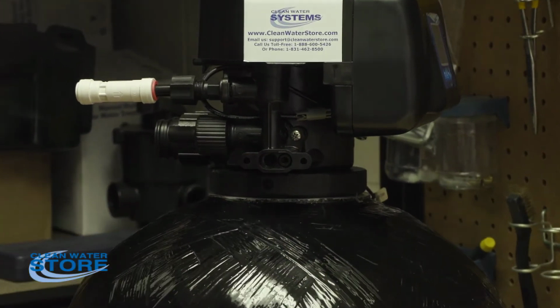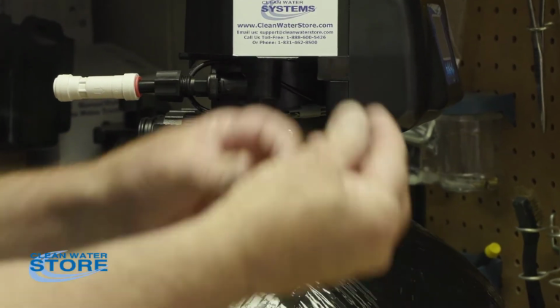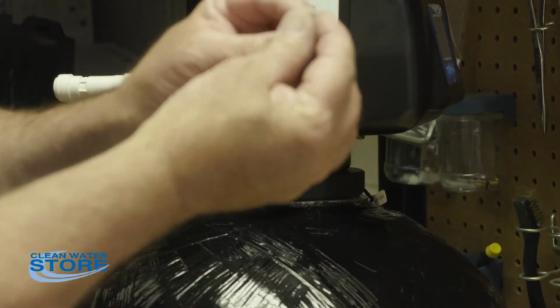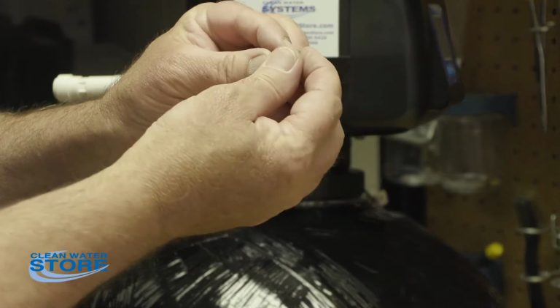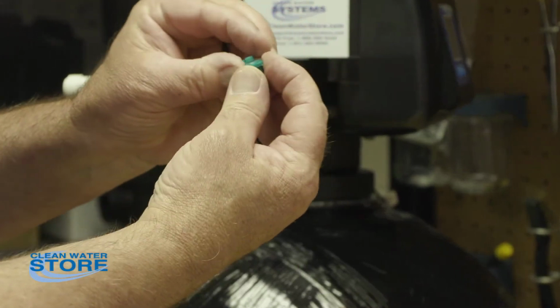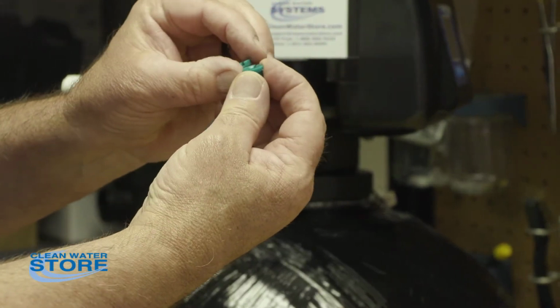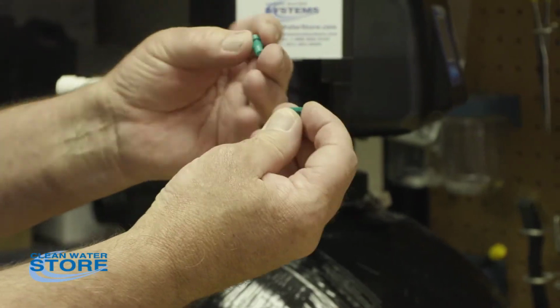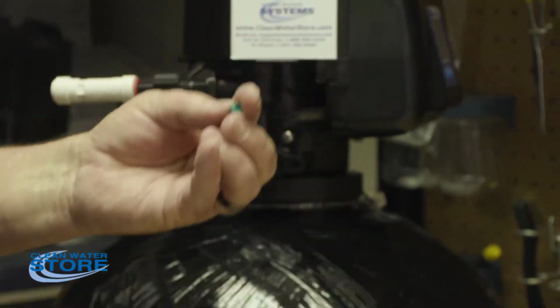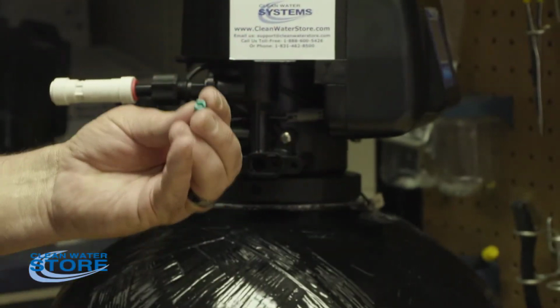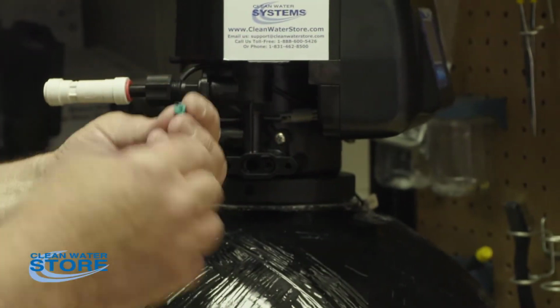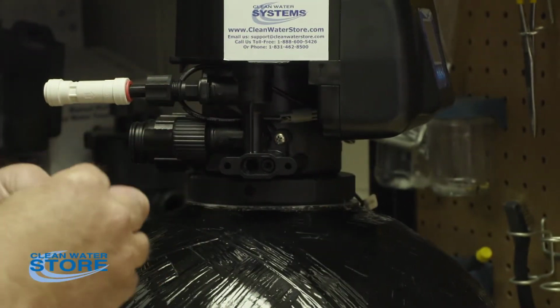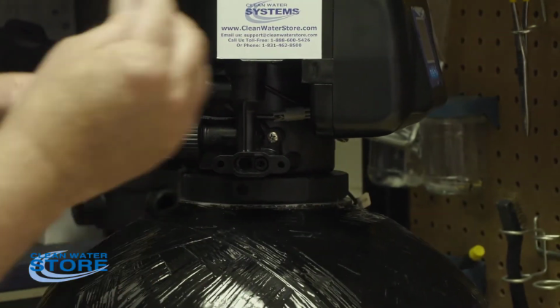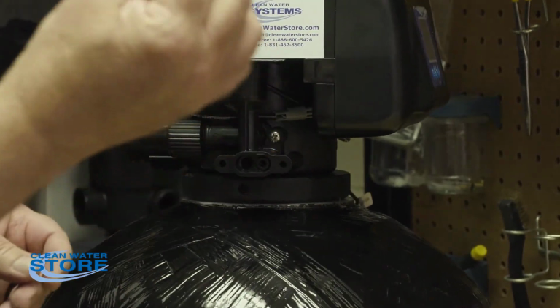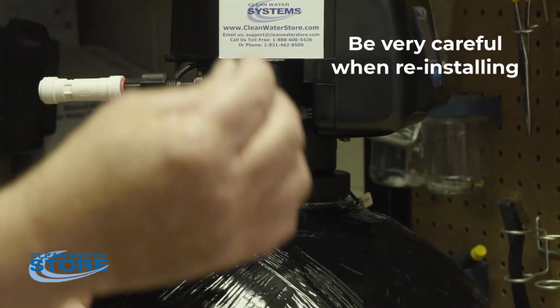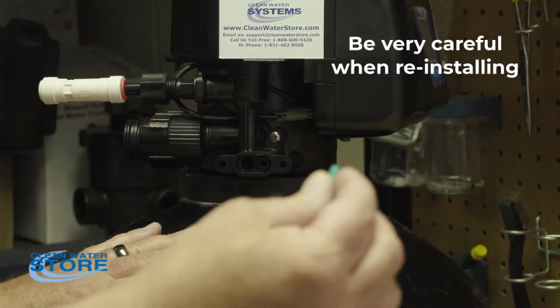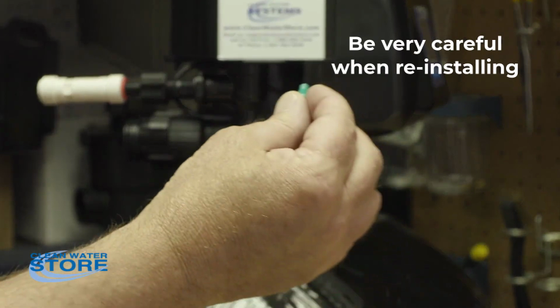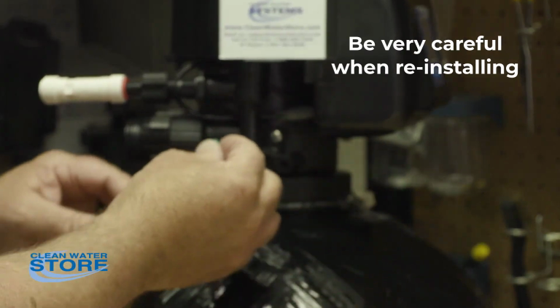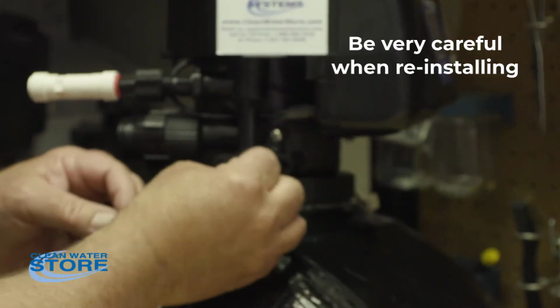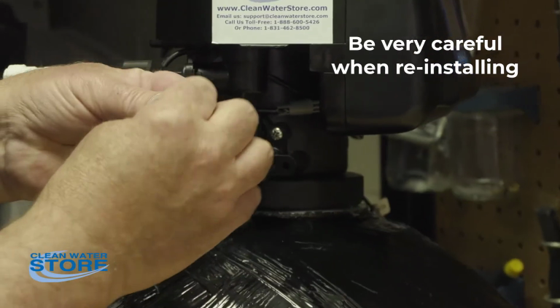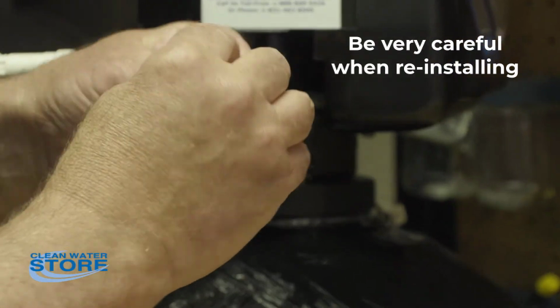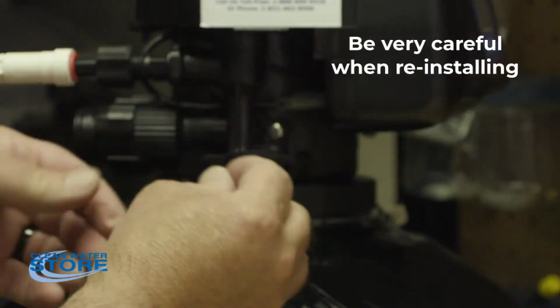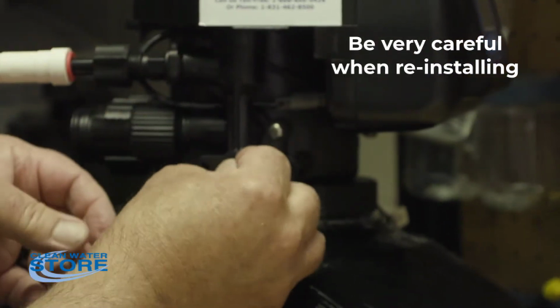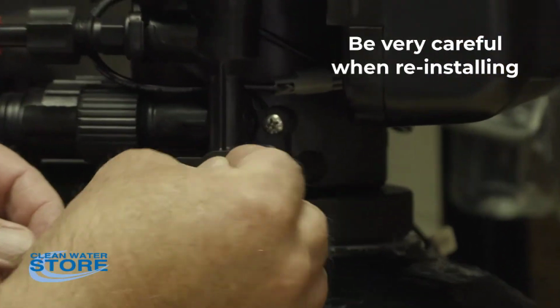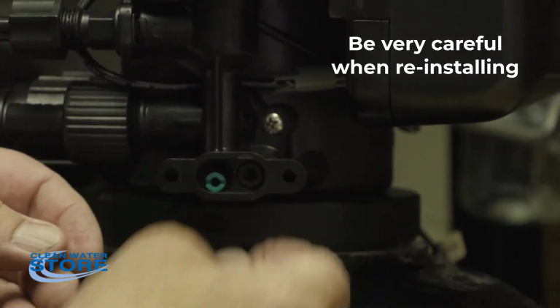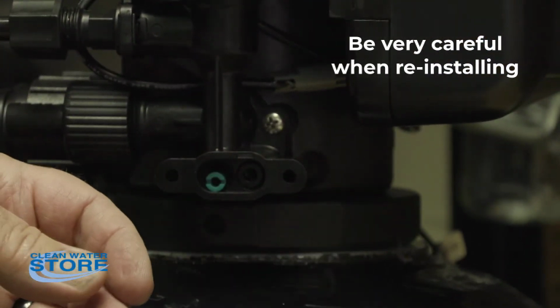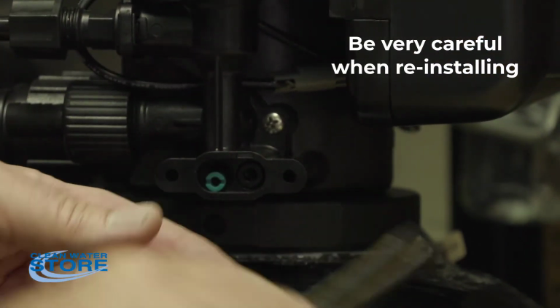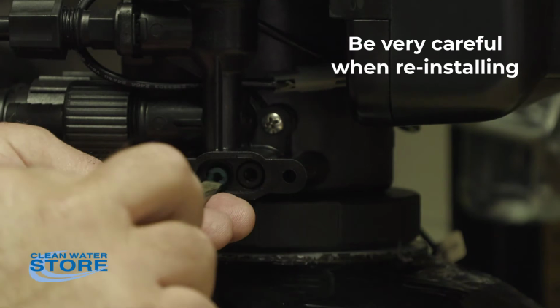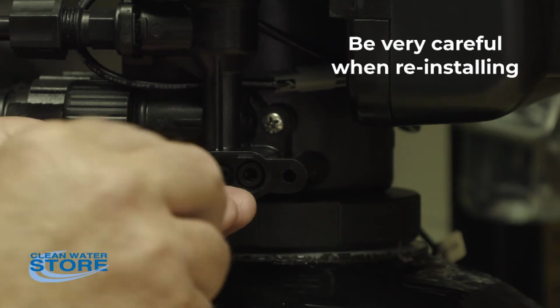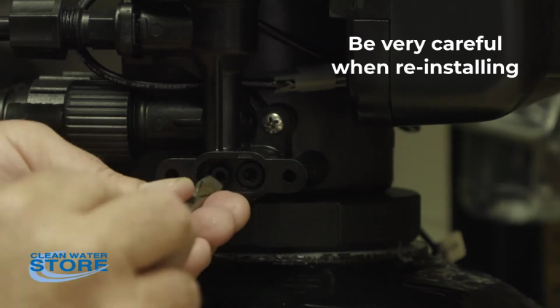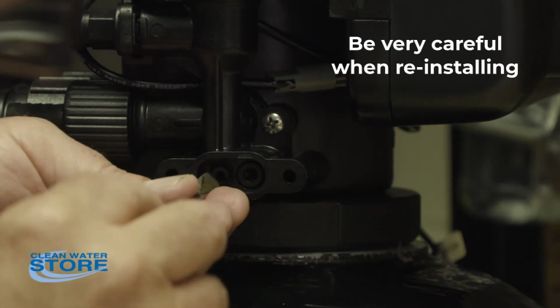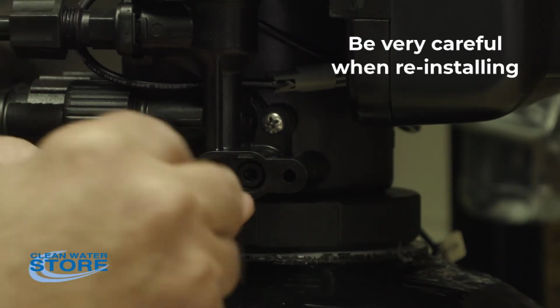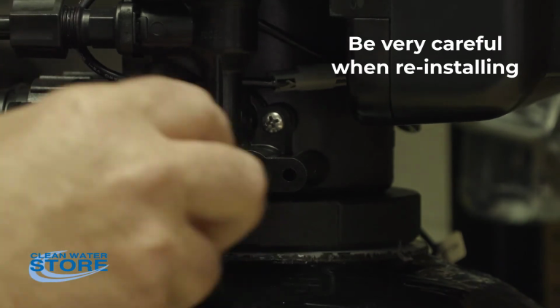Just soak these guys in vinegar, rinse them off, and then reinstall them. Be very careful when you're installing the throat — you can break the head off here, so don't get on it real heavy-handed.